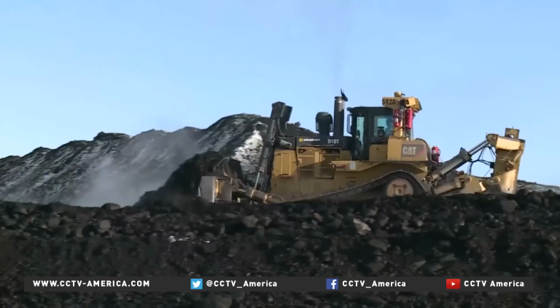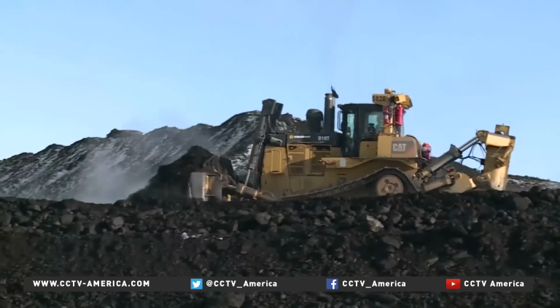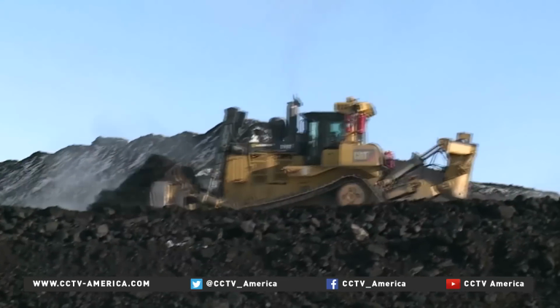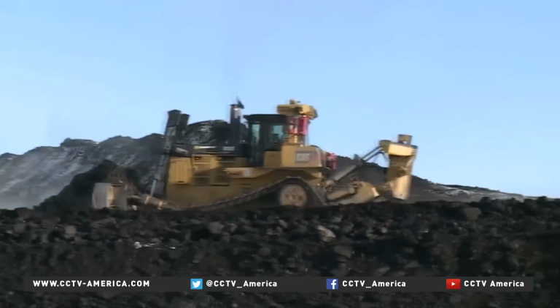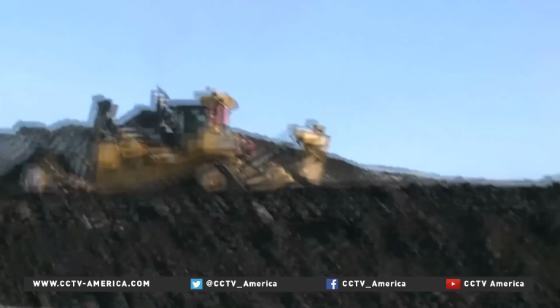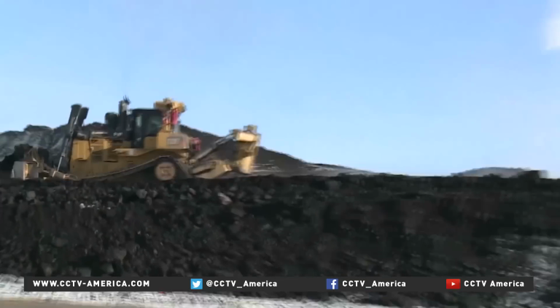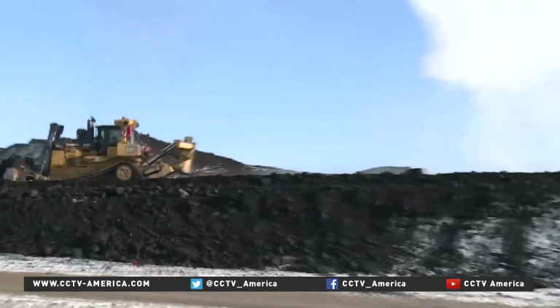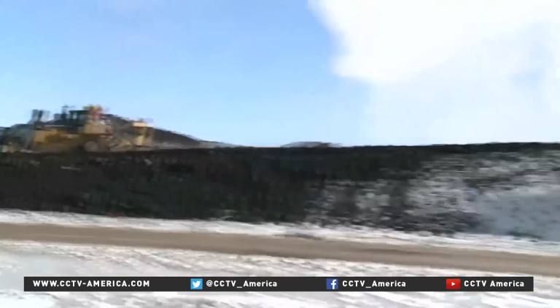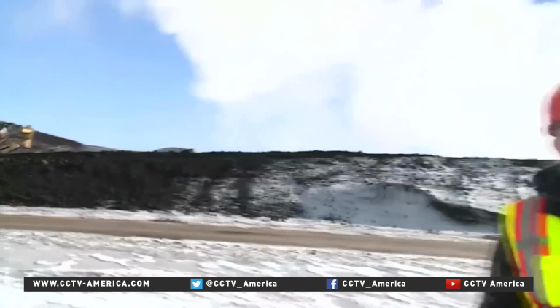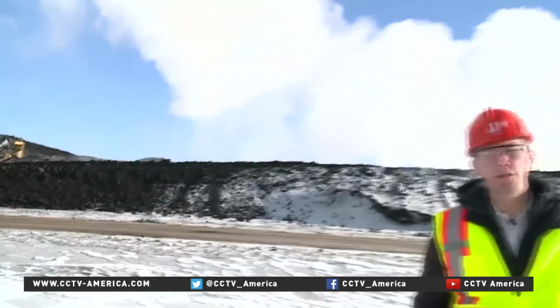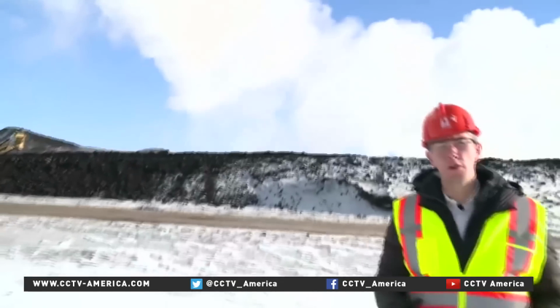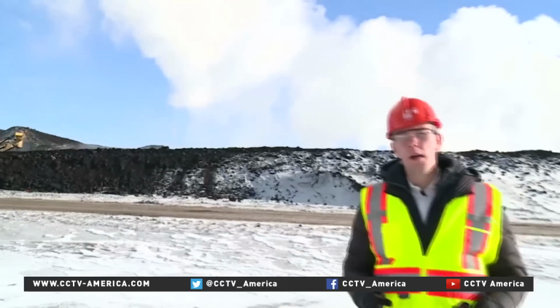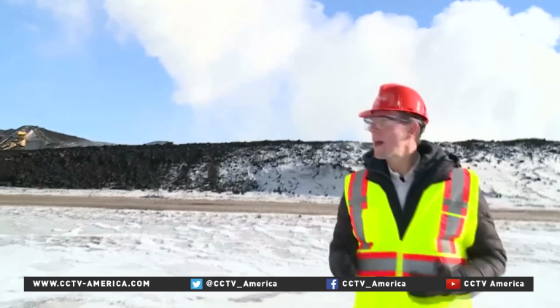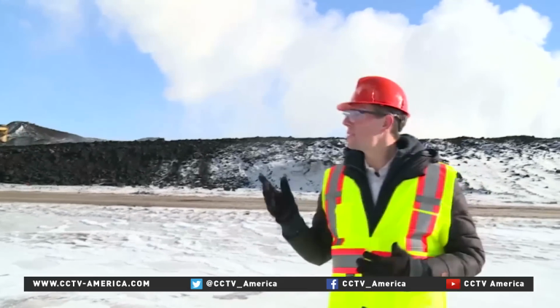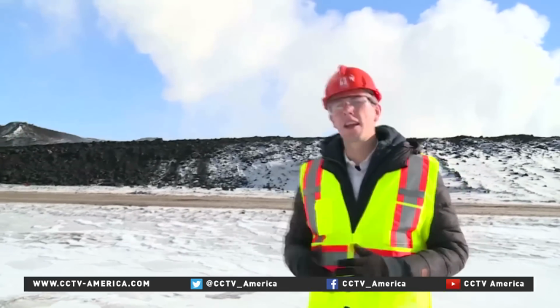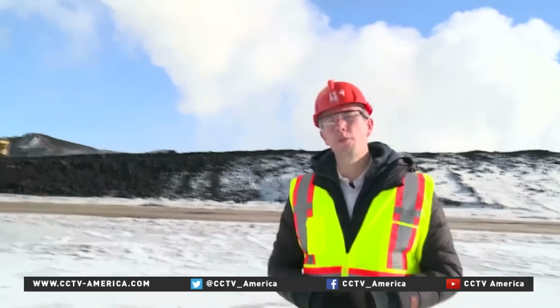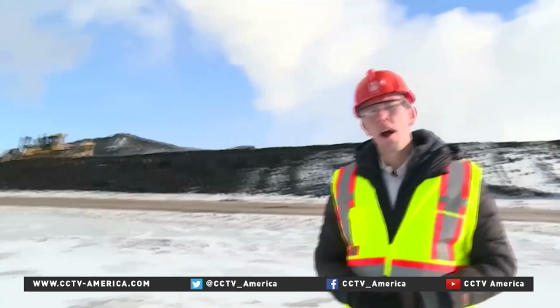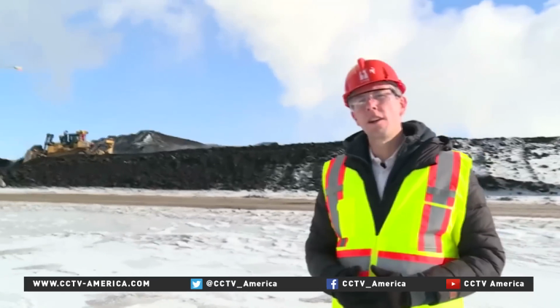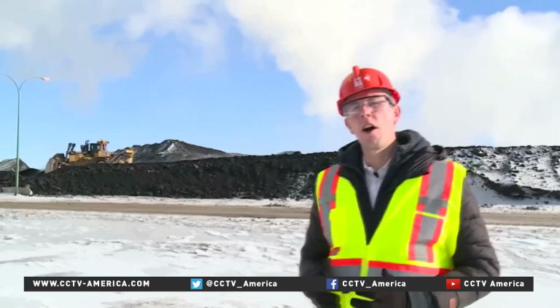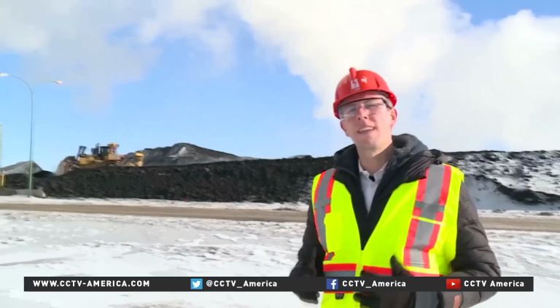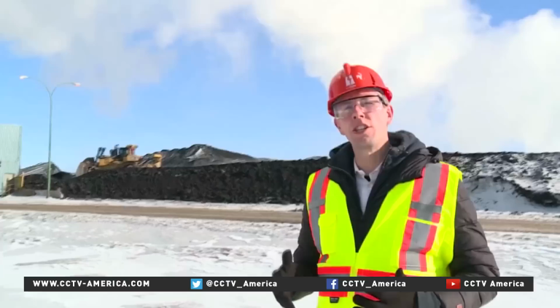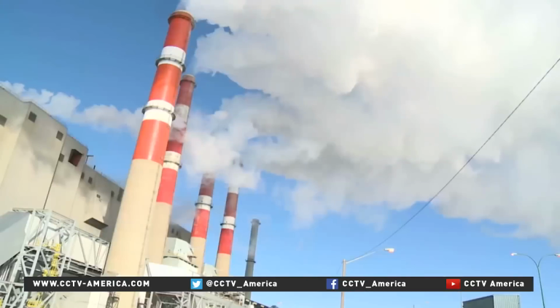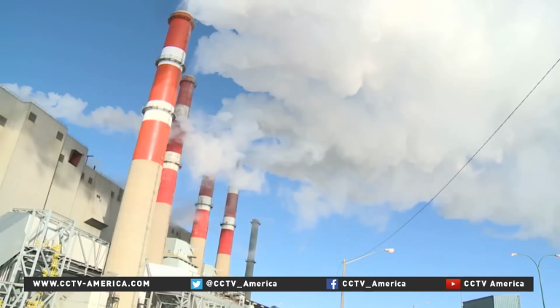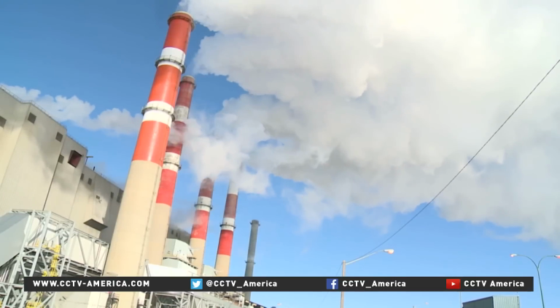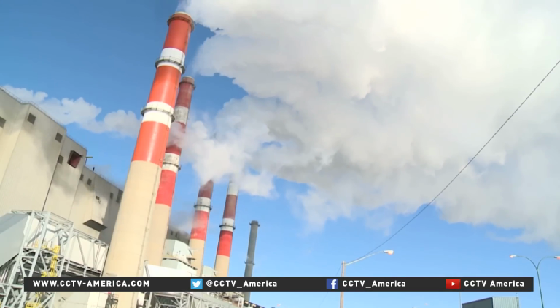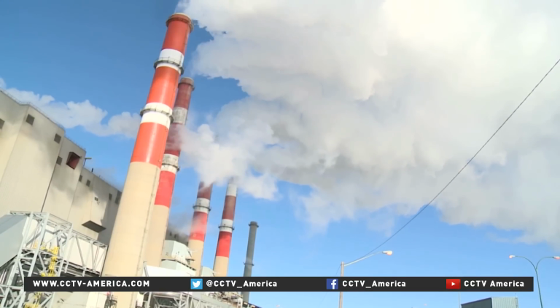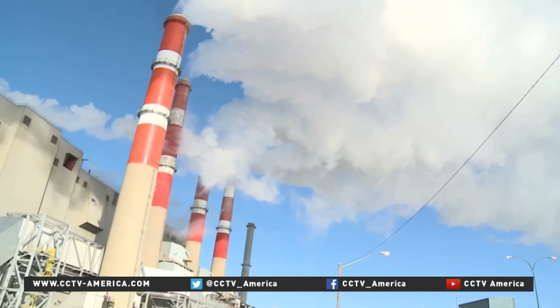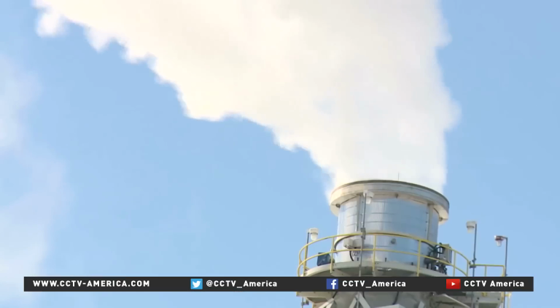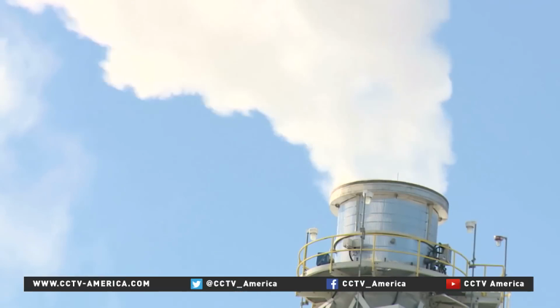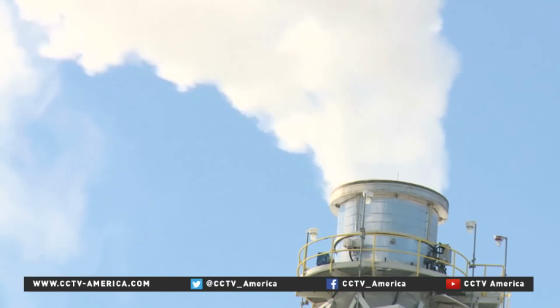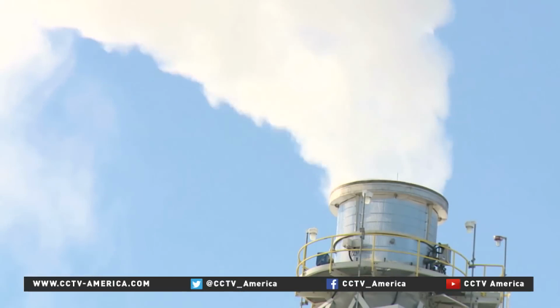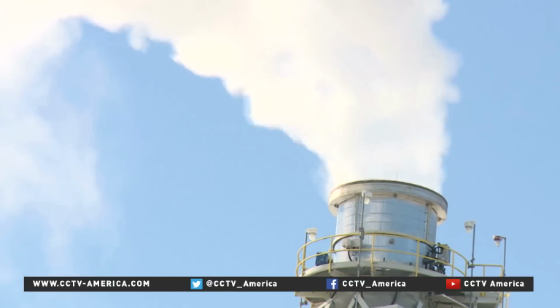Coal has suffered a bad reputation as being a dirty fossil fuel, but power stations like this one are starting to harness technology to make the burning process much cleaner, giving coal a new lease of life.